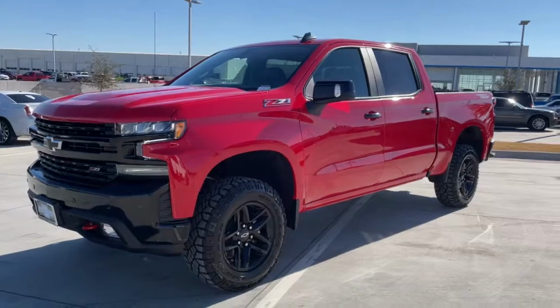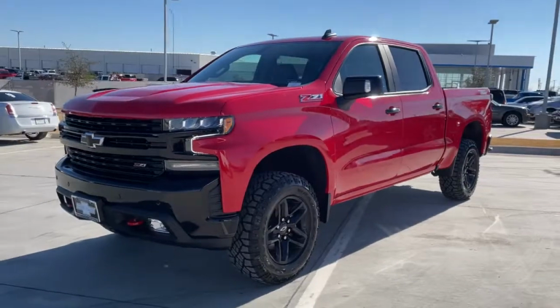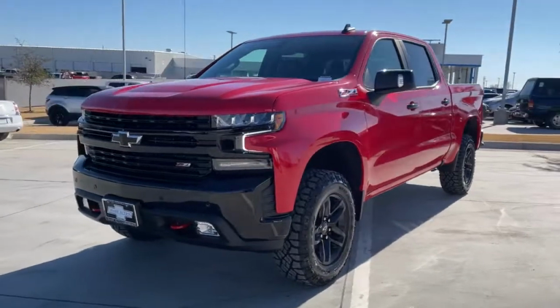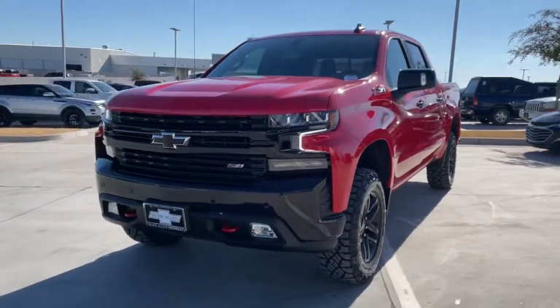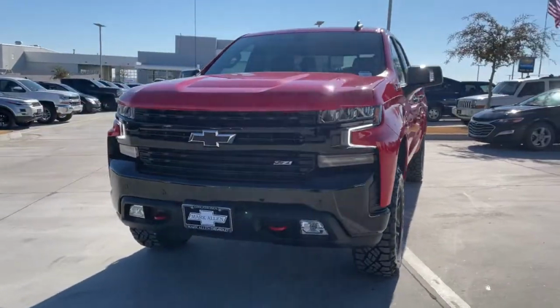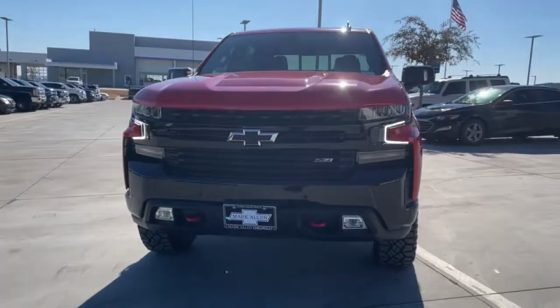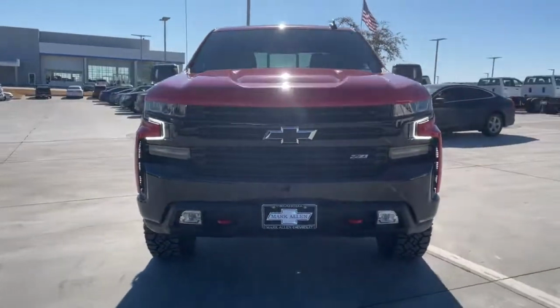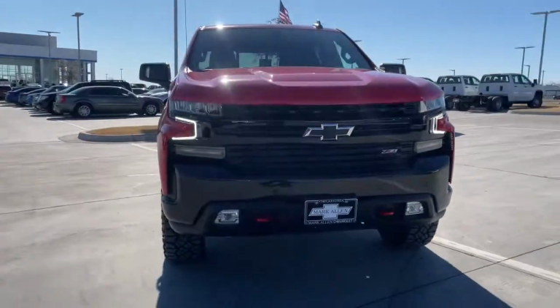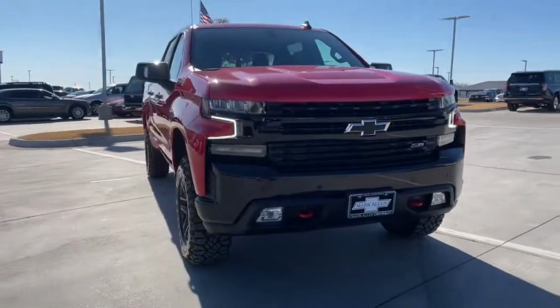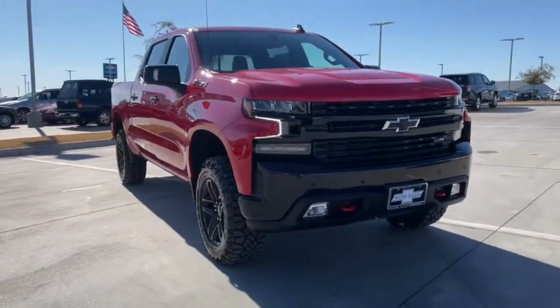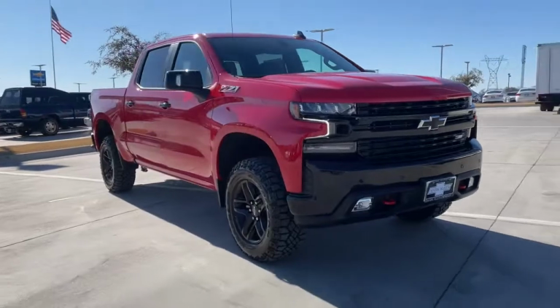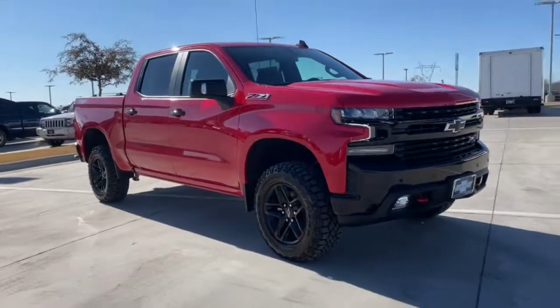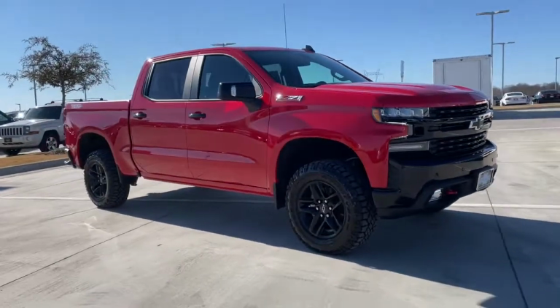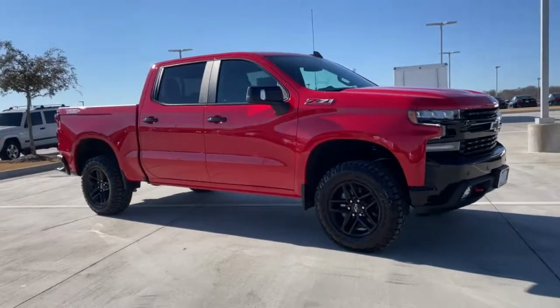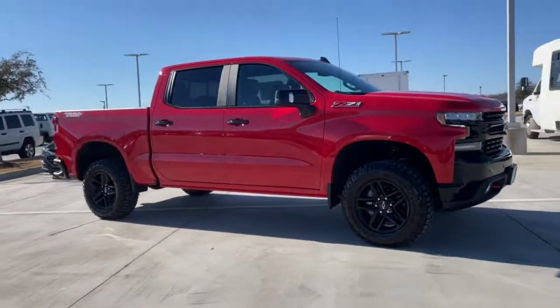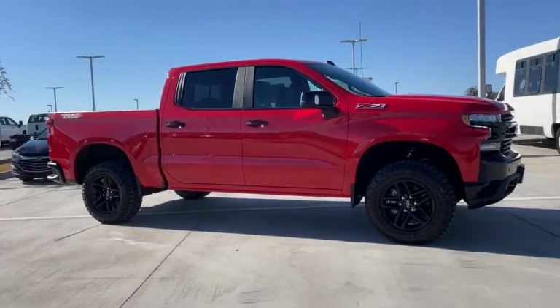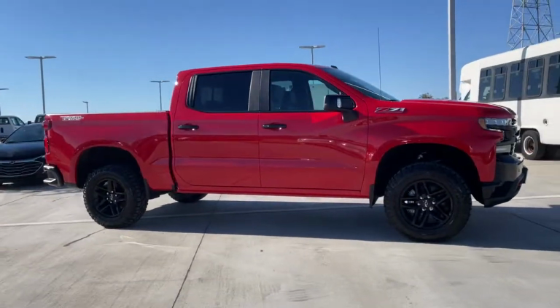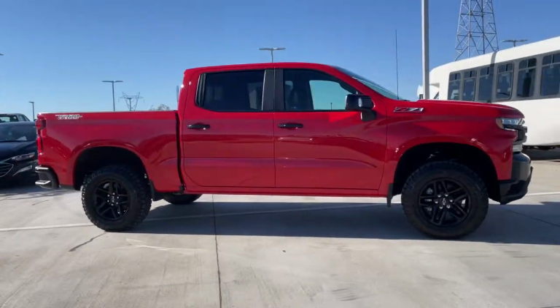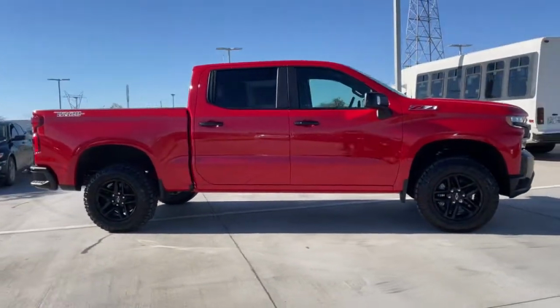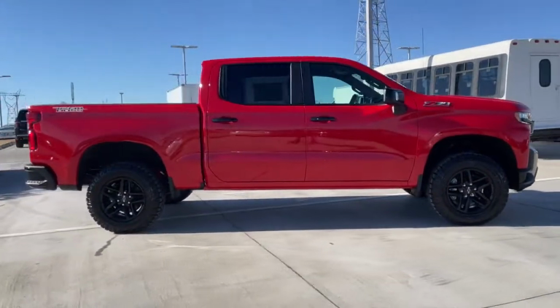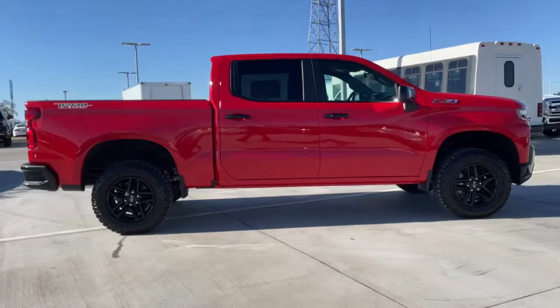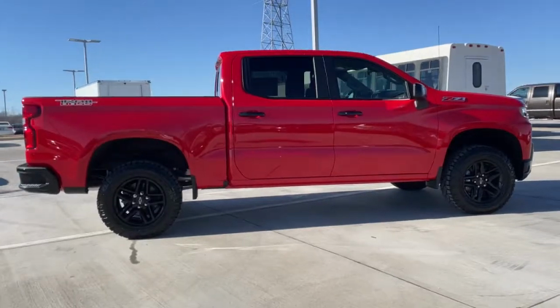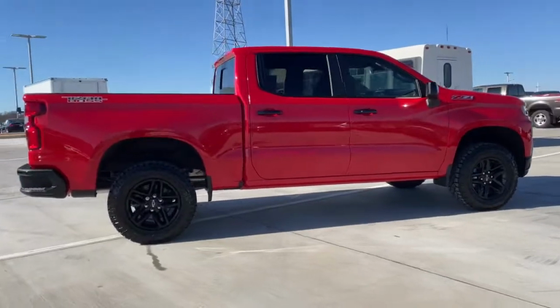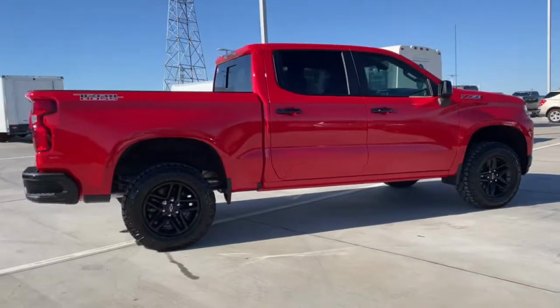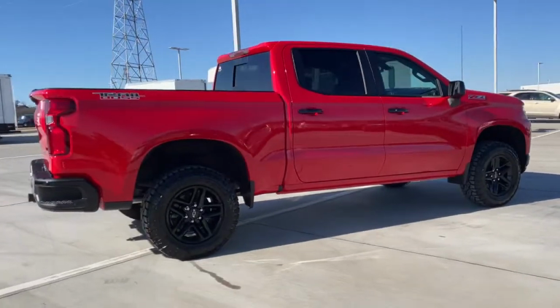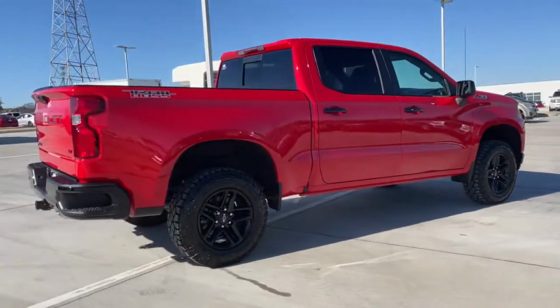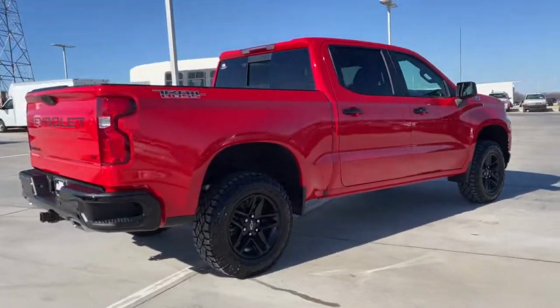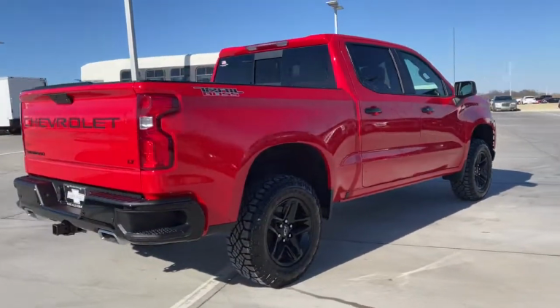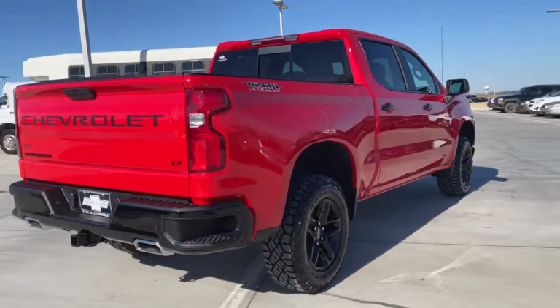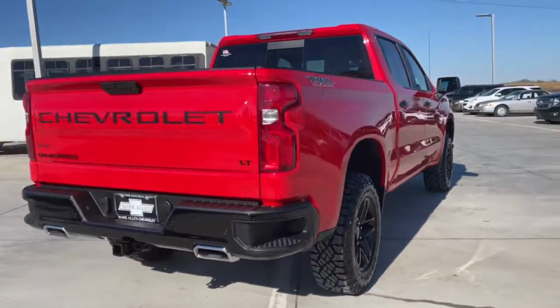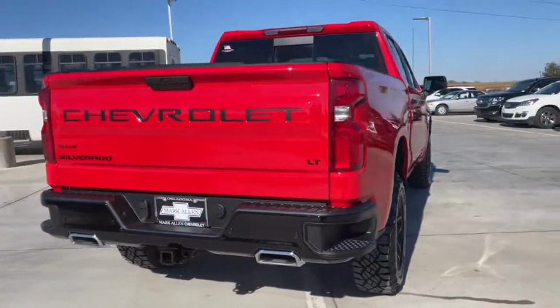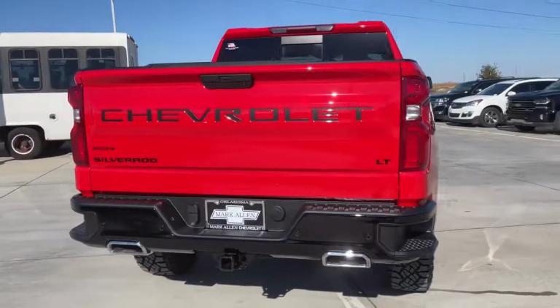Look no further than the 2021 Chevrolet Silverado. The all-new Silverado builds on its heritage with an improved bed design, increased cargo capacity, customizable technology, refined comfort and safety features, and even bolder strength.